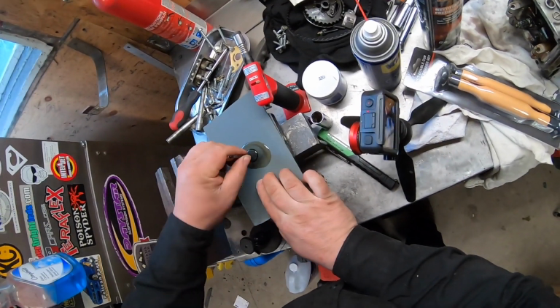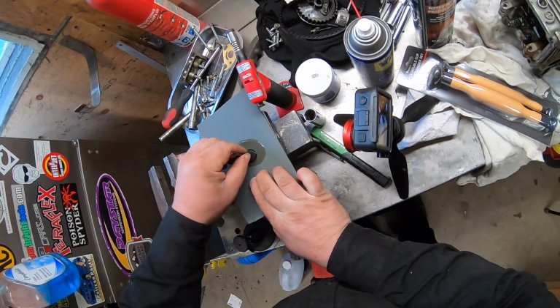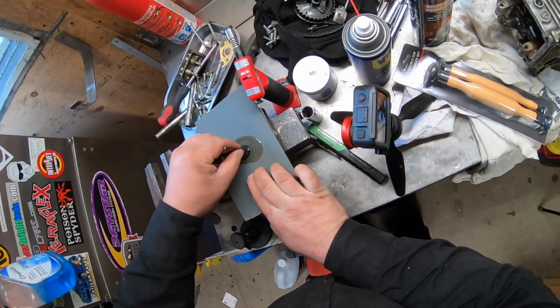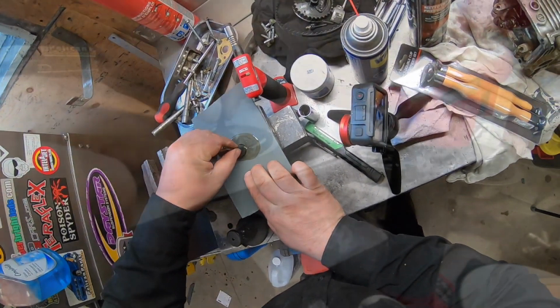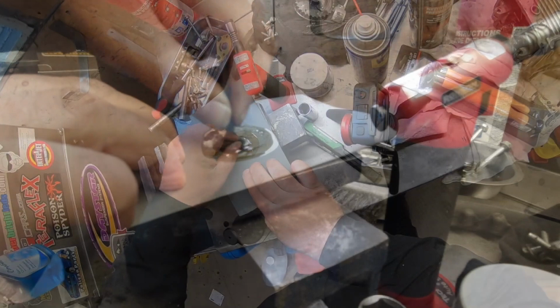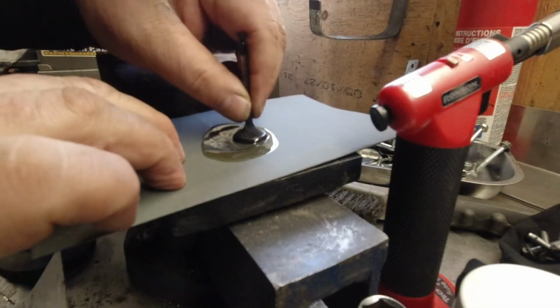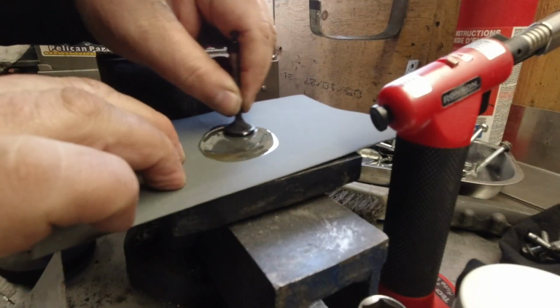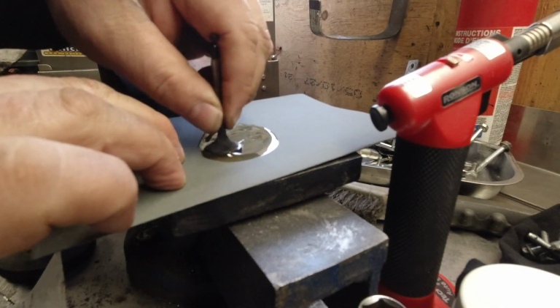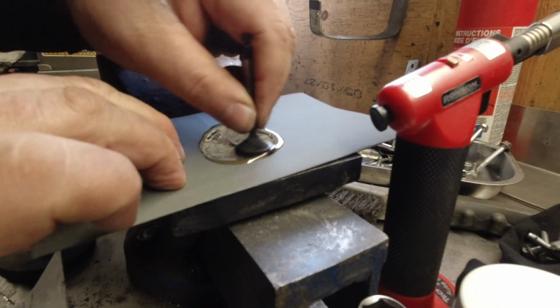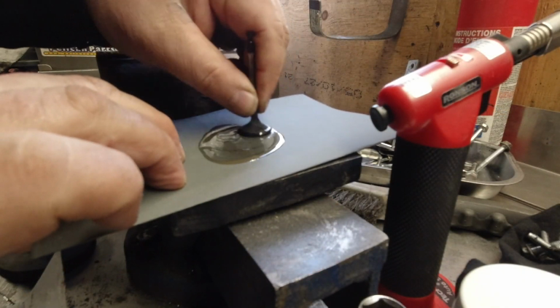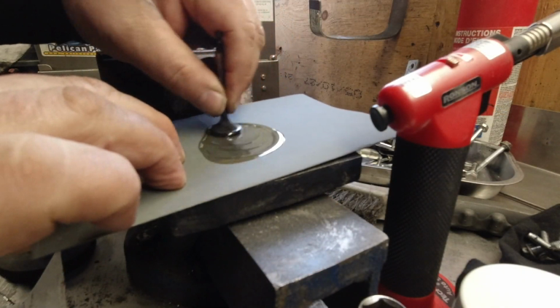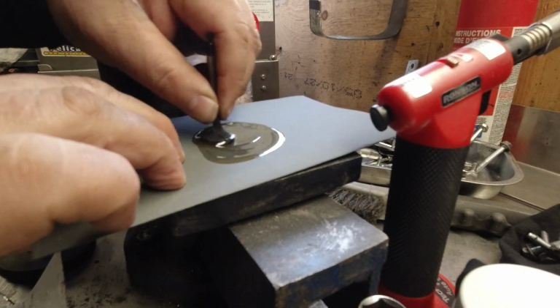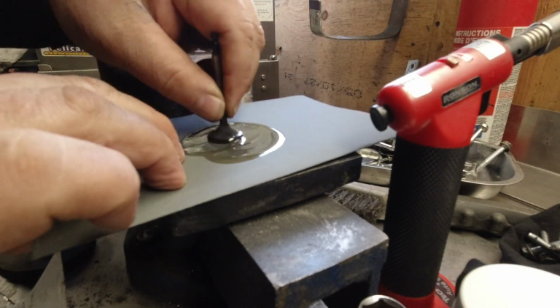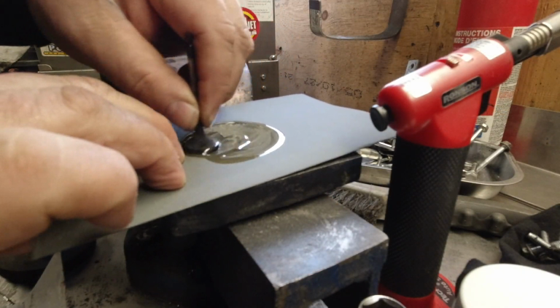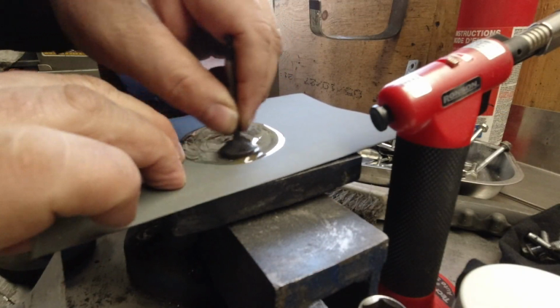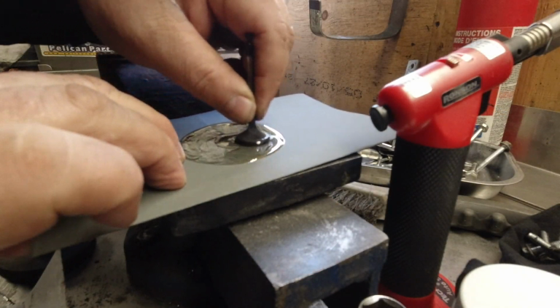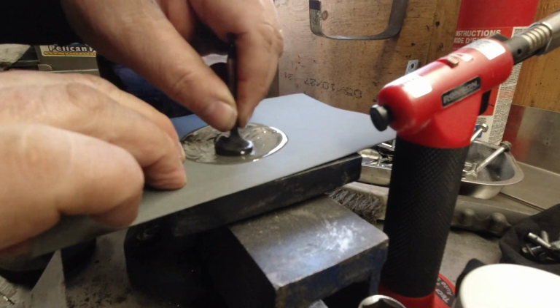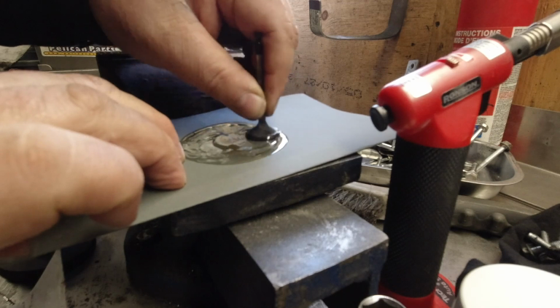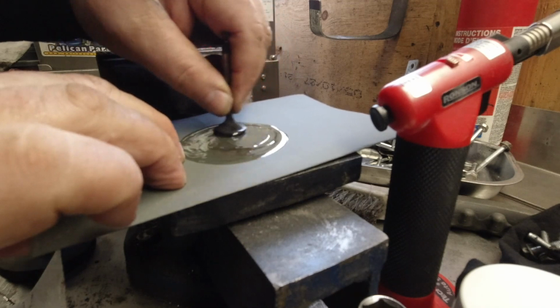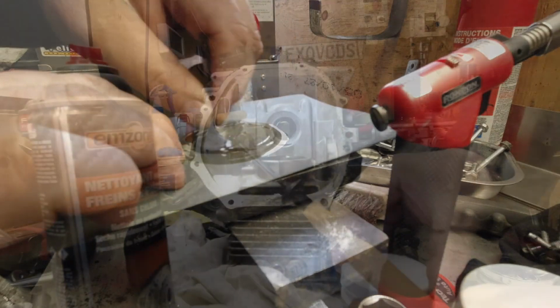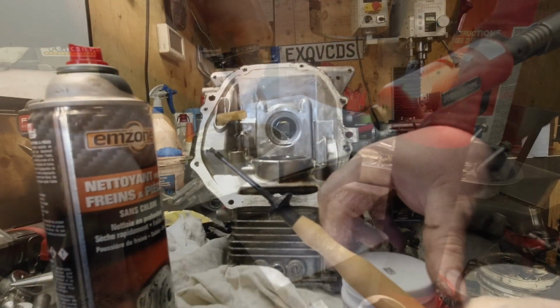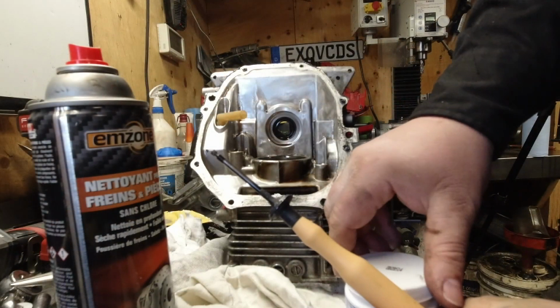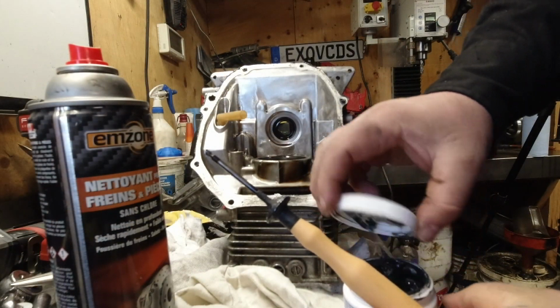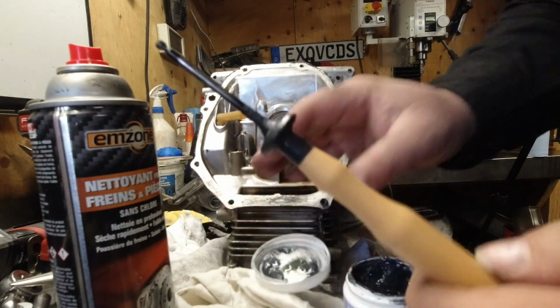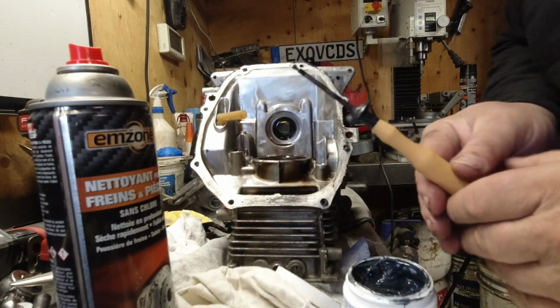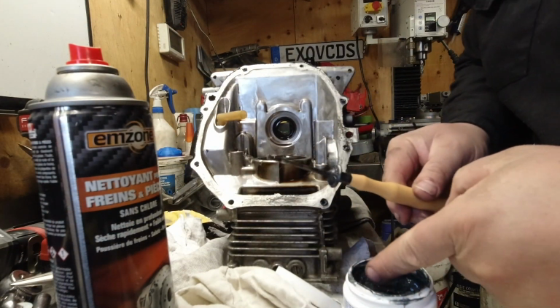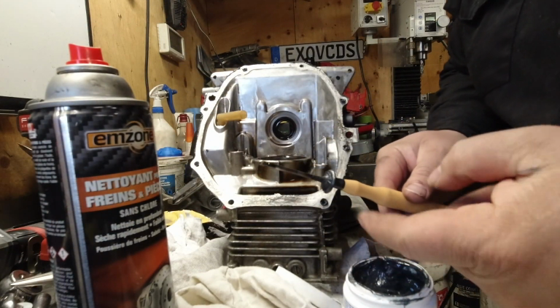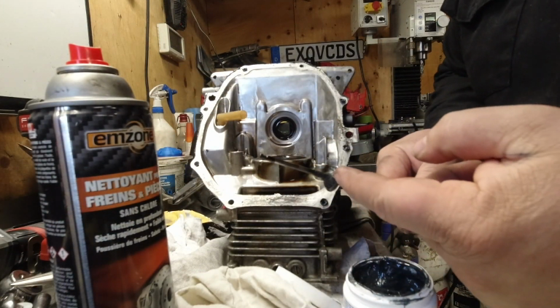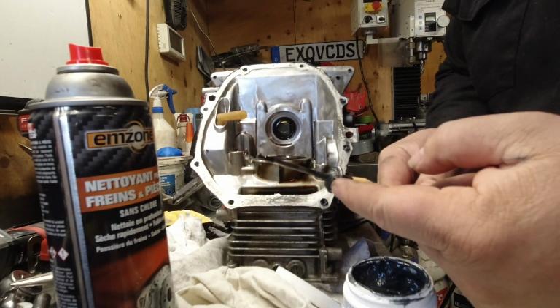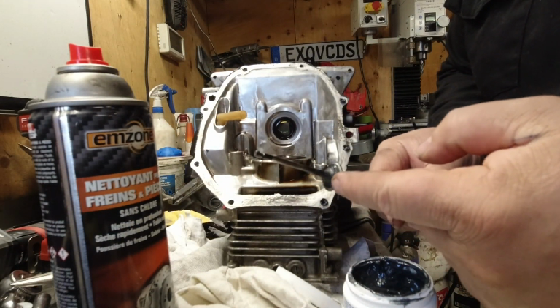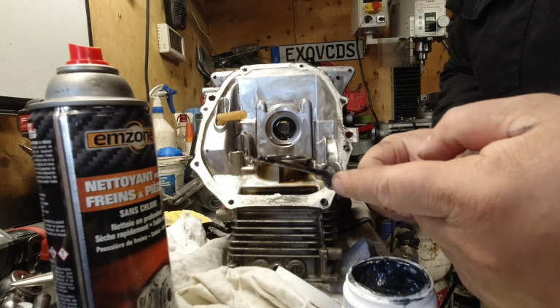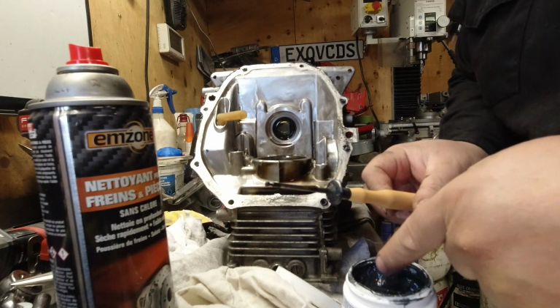I'm doing a quick sand on top of the valve to get all the carbon off so the suction cup will stick to it. Then you can take some valve lapping compound and apply it.